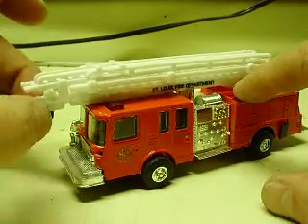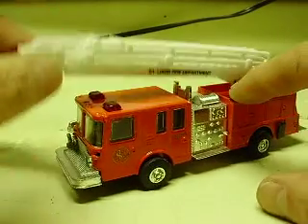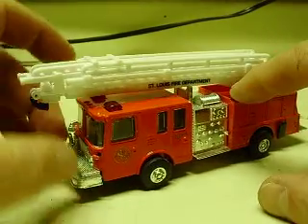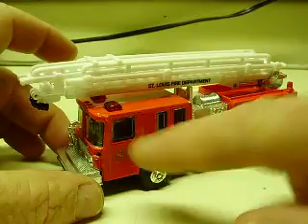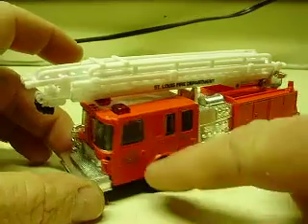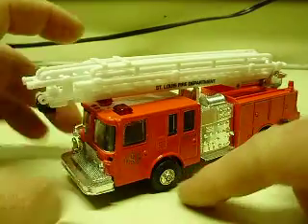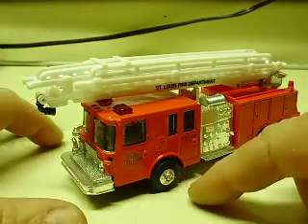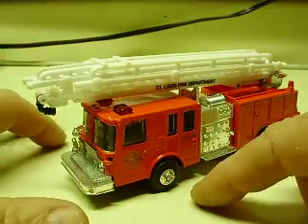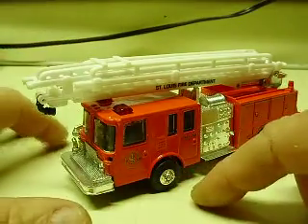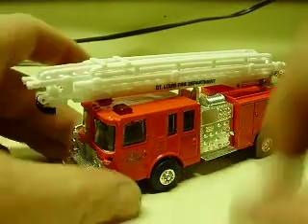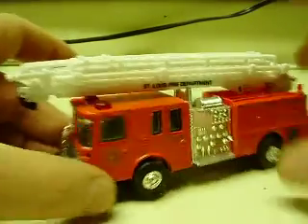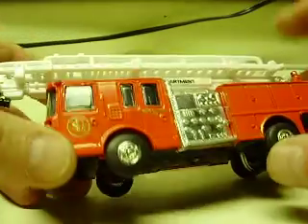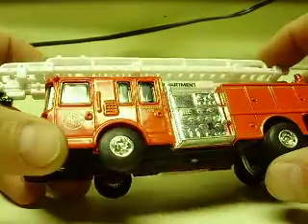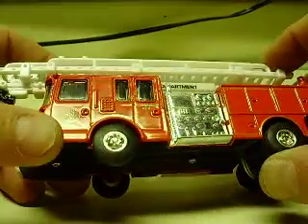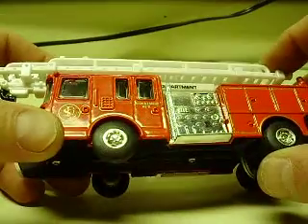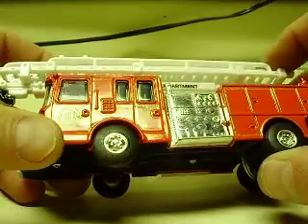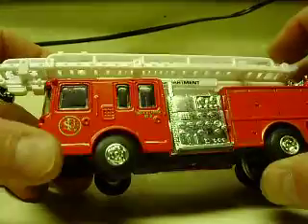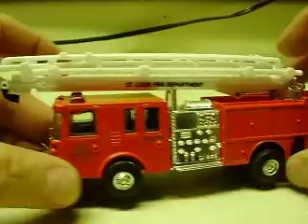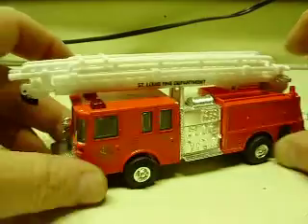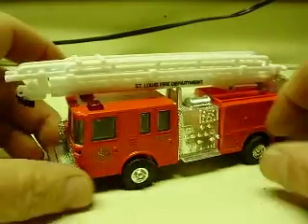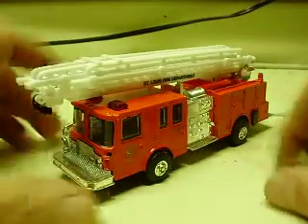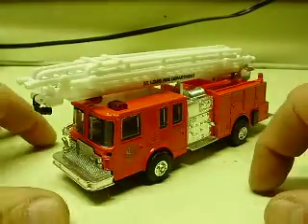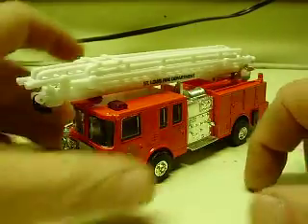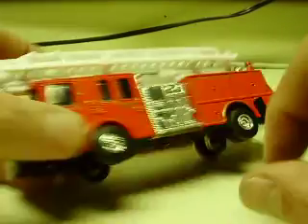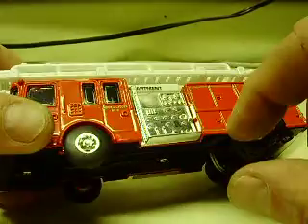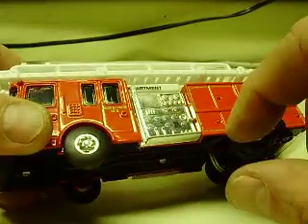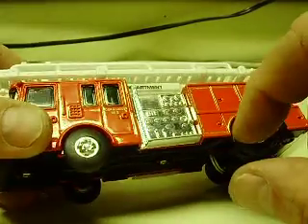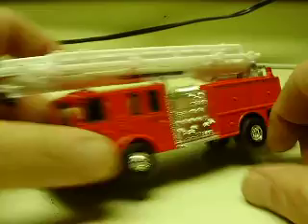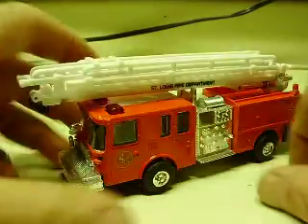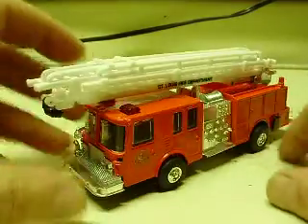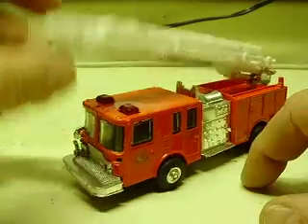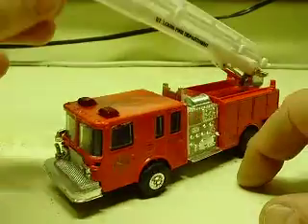This is a decal of a St. Louis truck. I think it might have an engine company — hook and ladder number two on this one. Yep, hook and ladder number two.